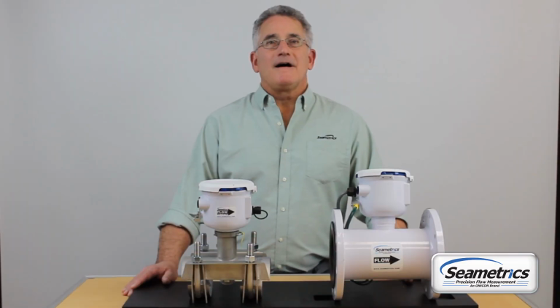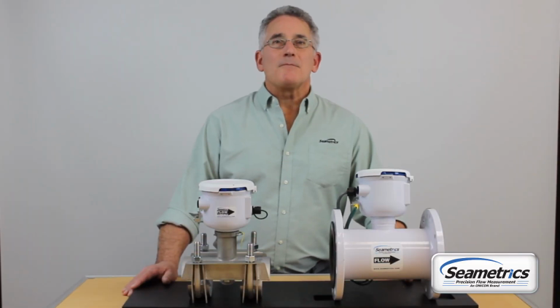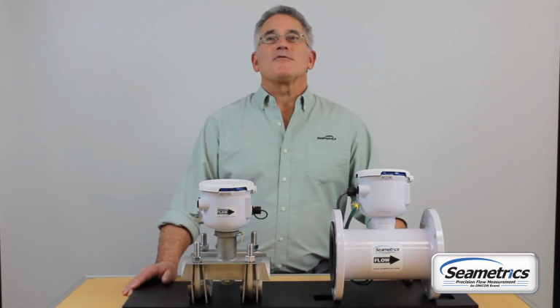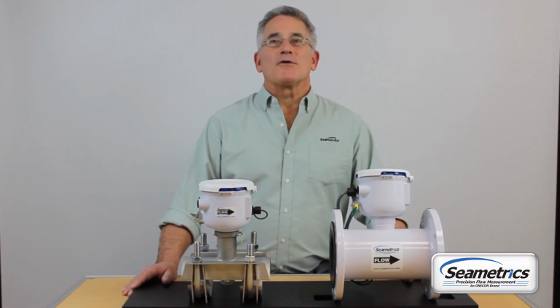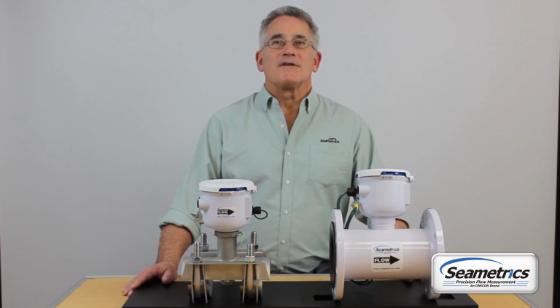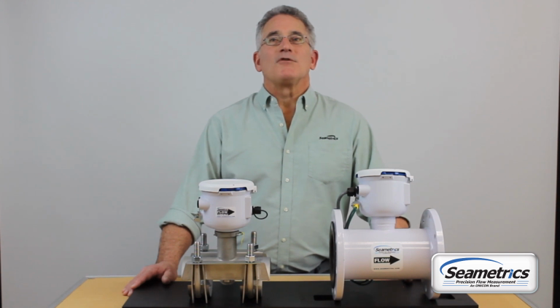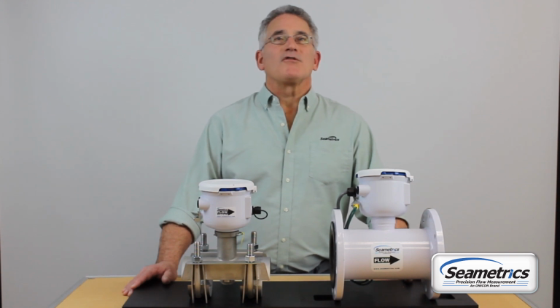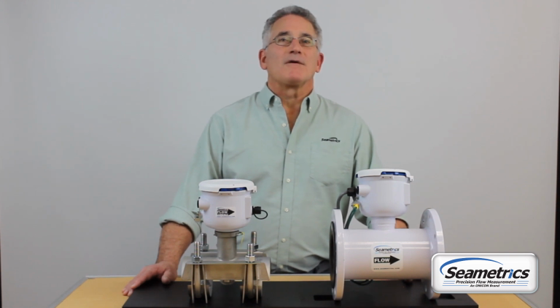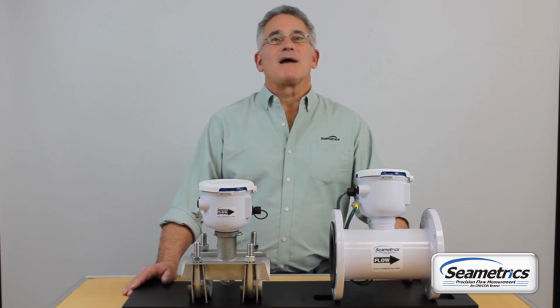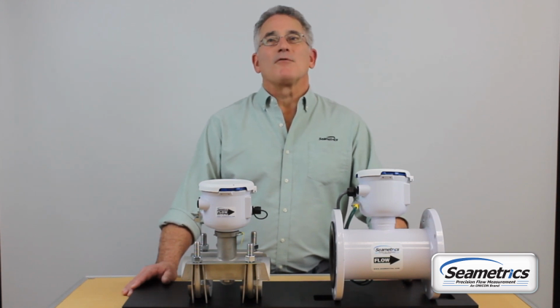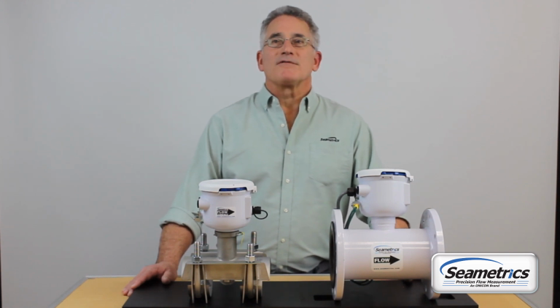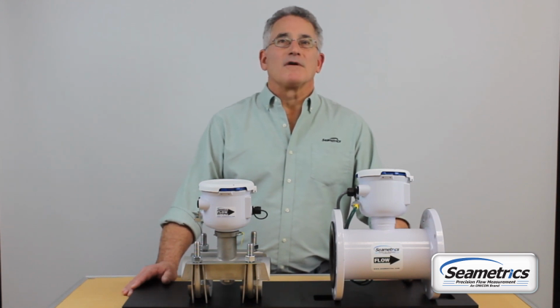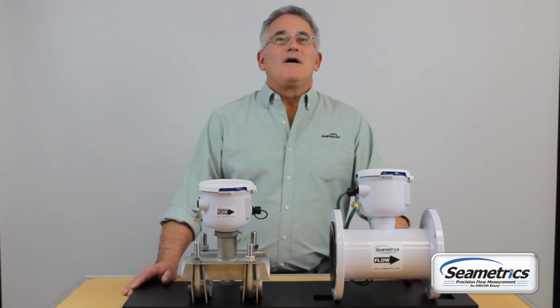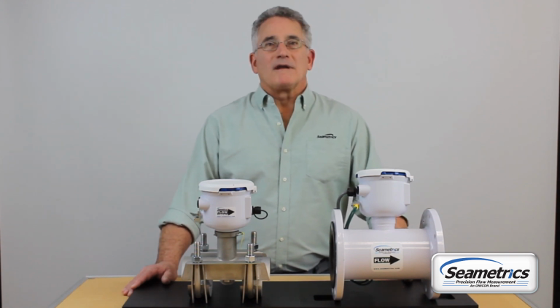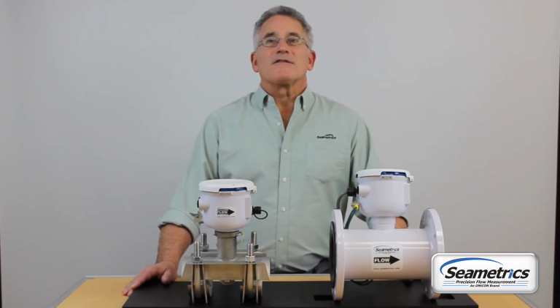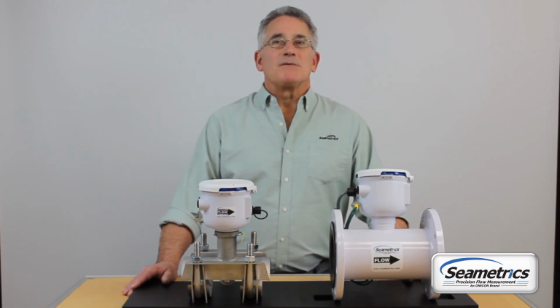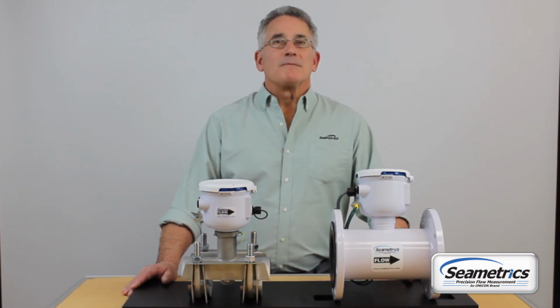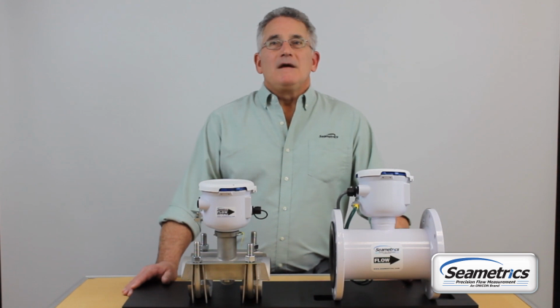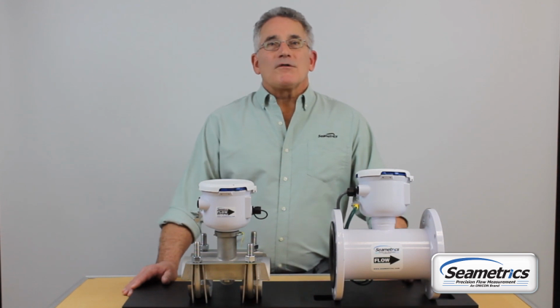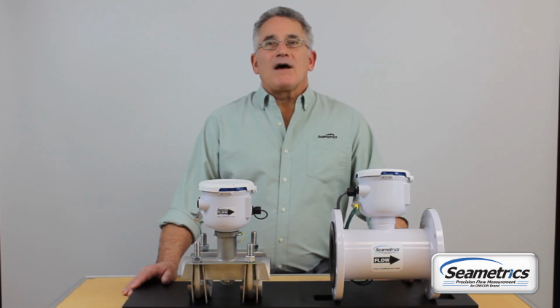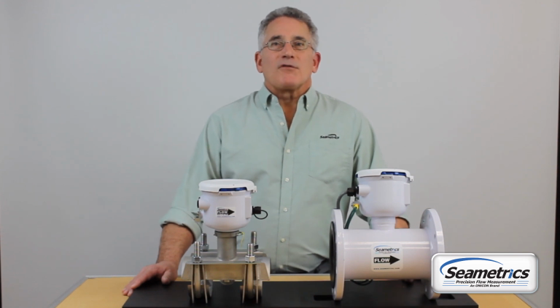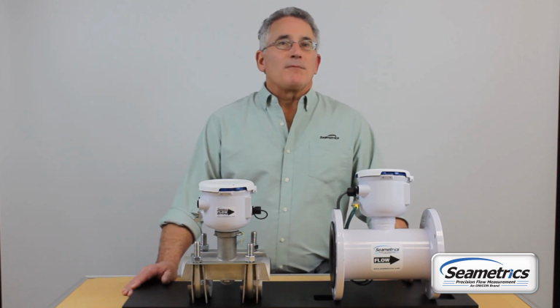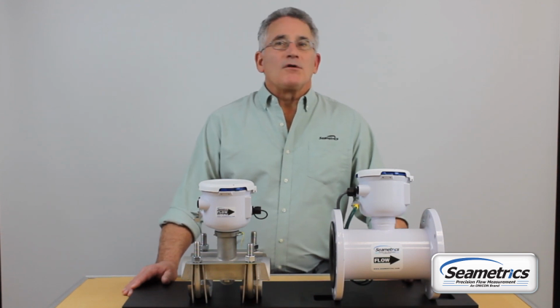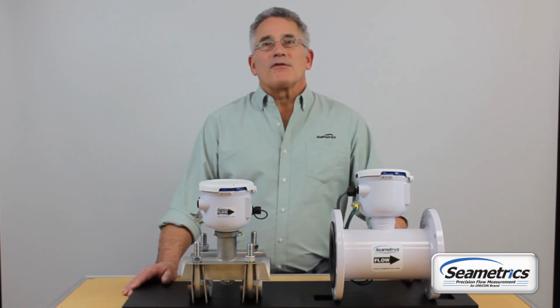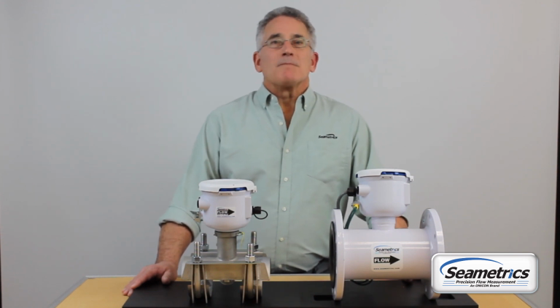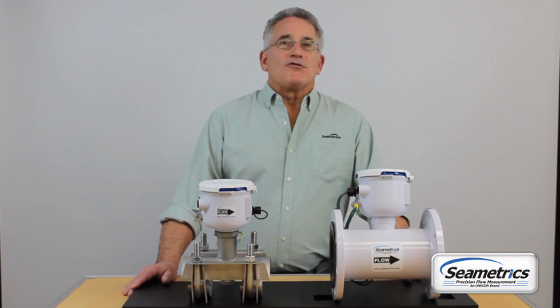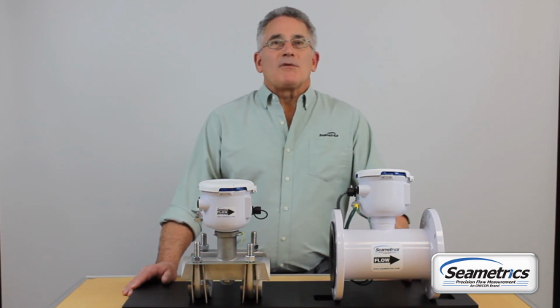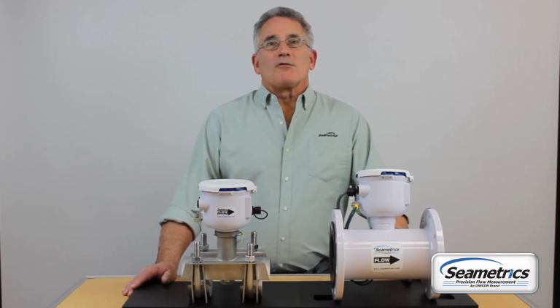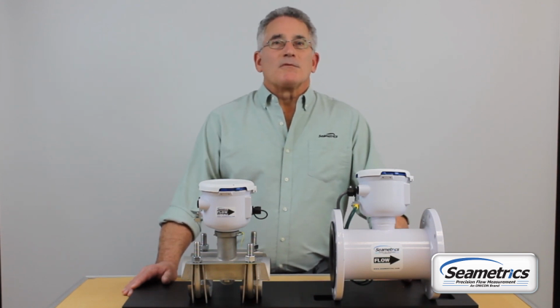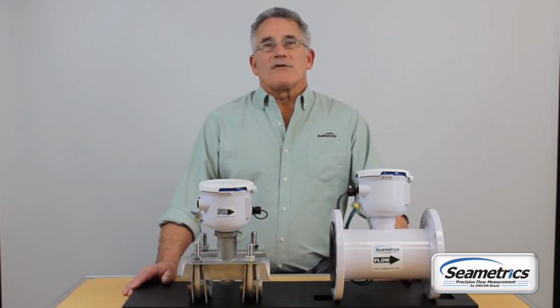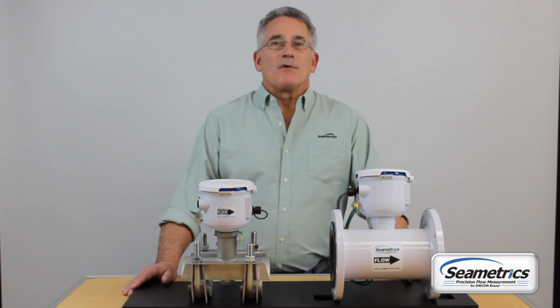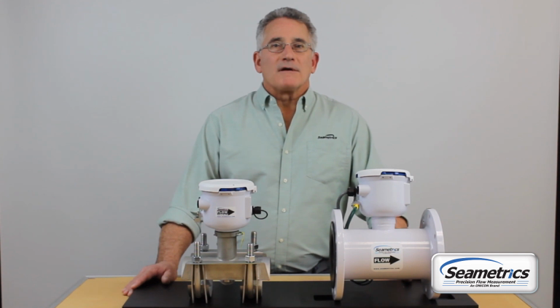Hi, I'm Paul from Symmetrics and today we'll be changing the batteries in an IMAG 4700 or an EX90 meter. Notice that the housings of the base model units look the same and changing the batteries will be a similar process in both meters.